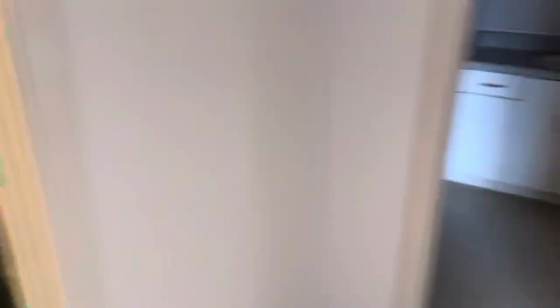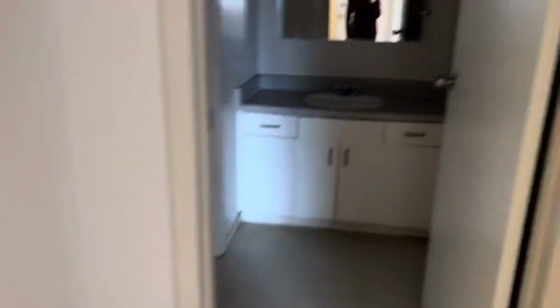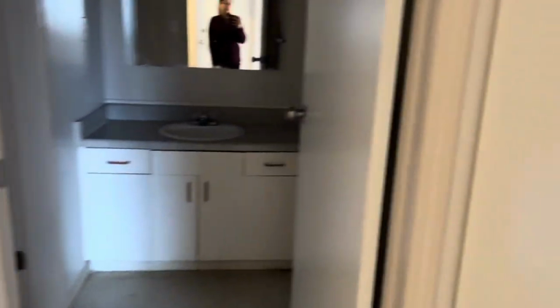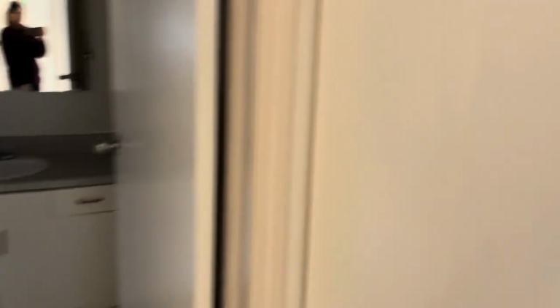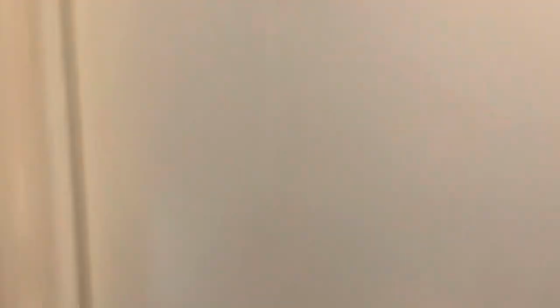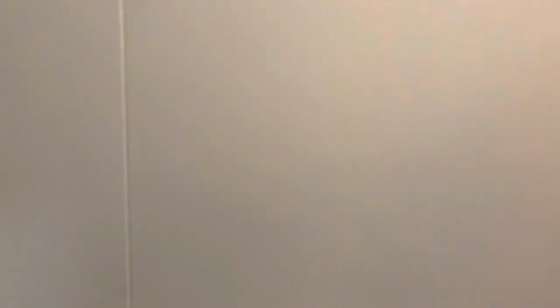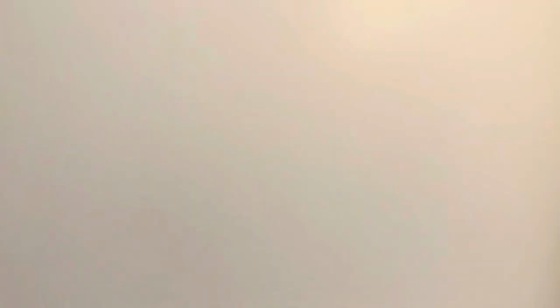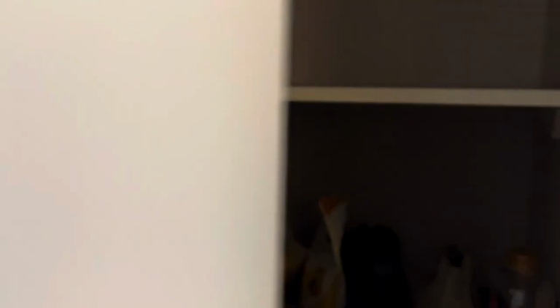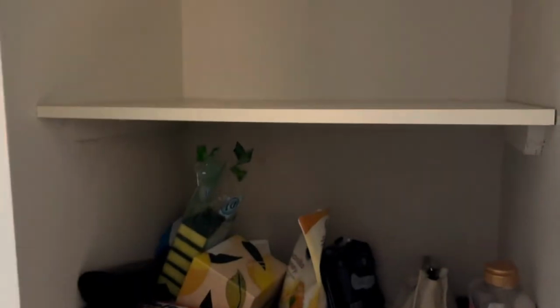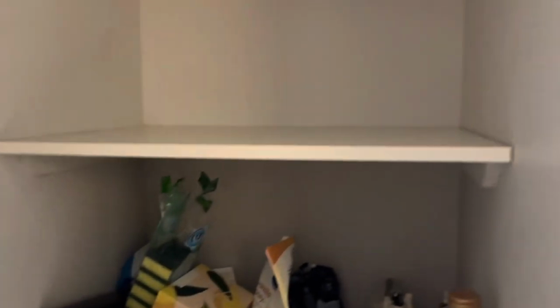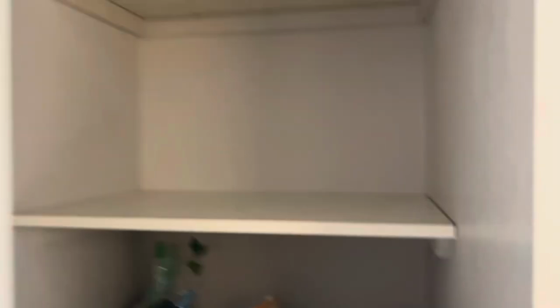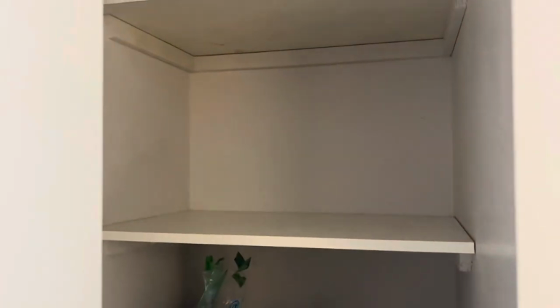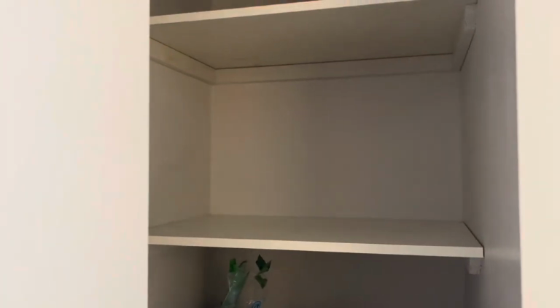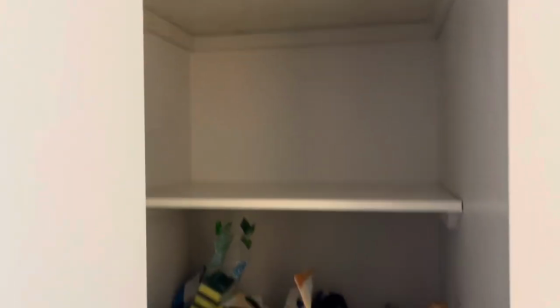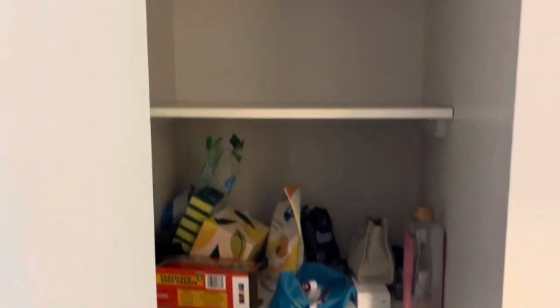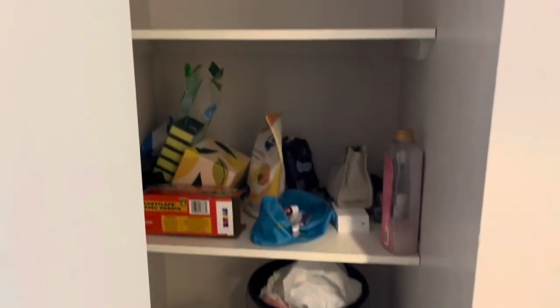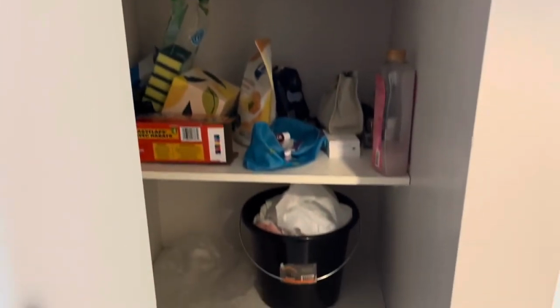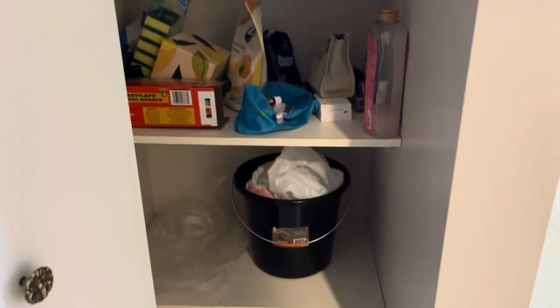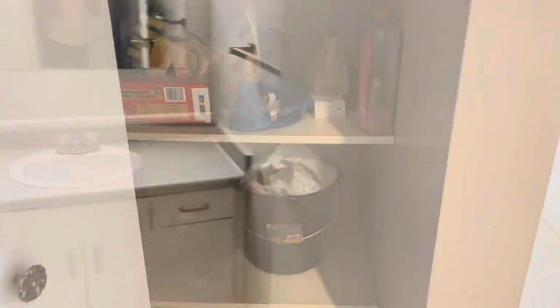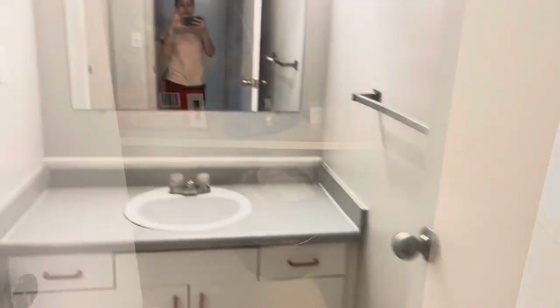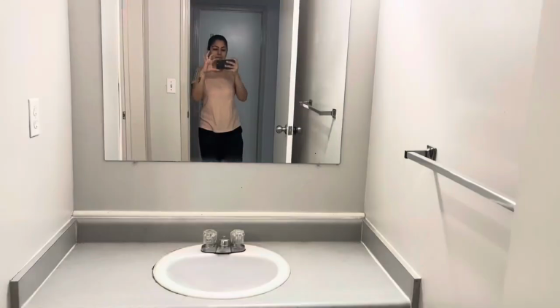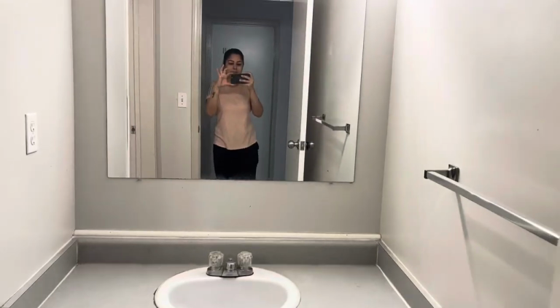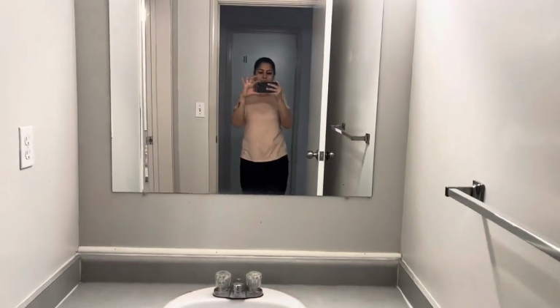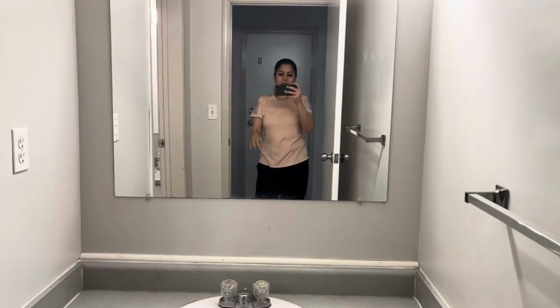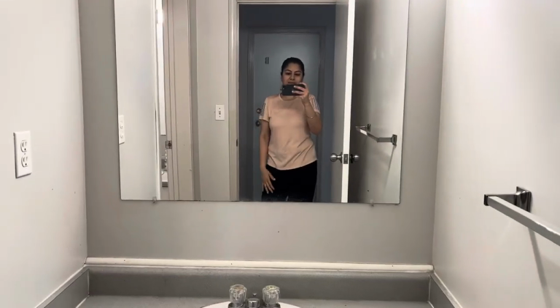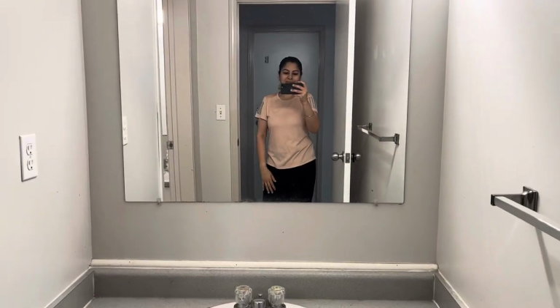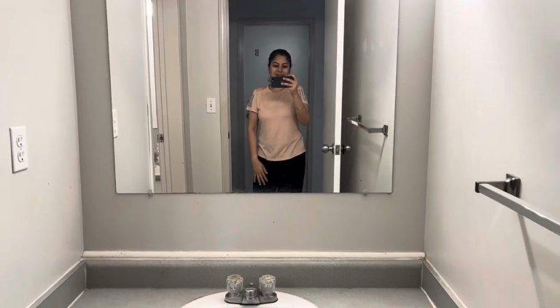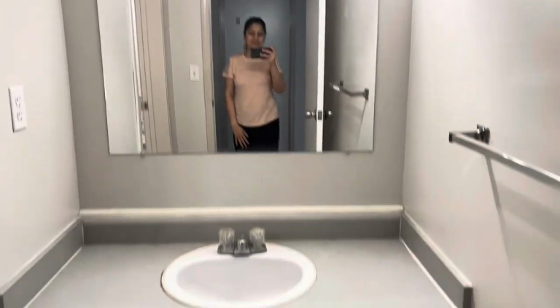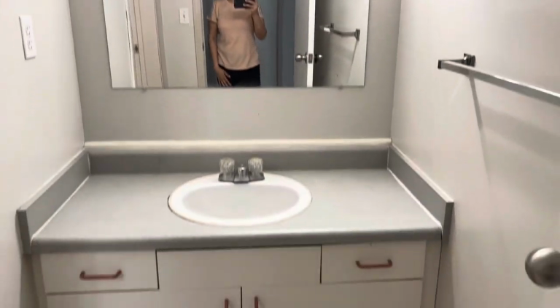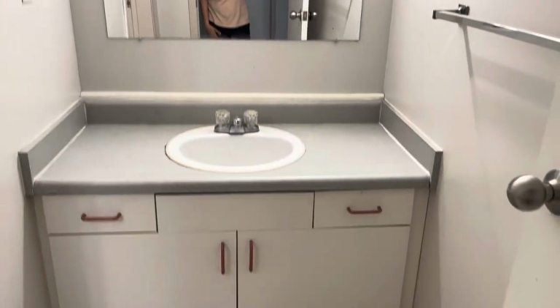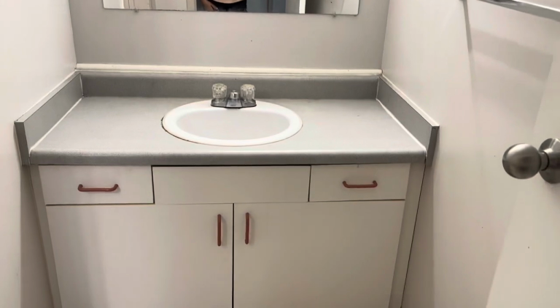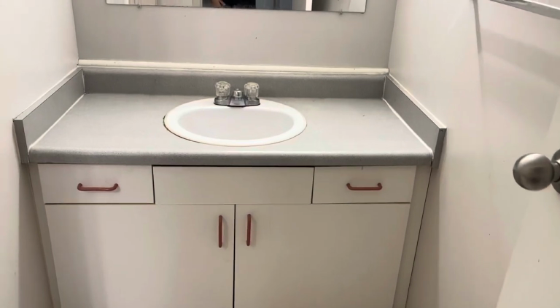Opposite to this is another small cupboard just outside the washroom, so you can use it to store your toiletries and other stuff. And finally, this is the washroom — it's one complete washroom with a sink outside.